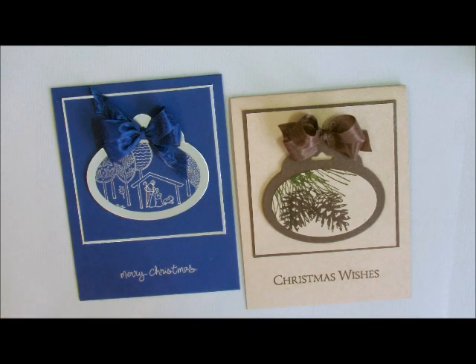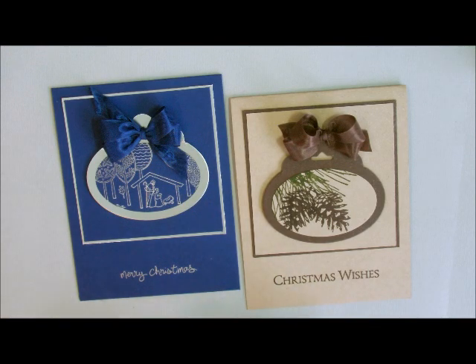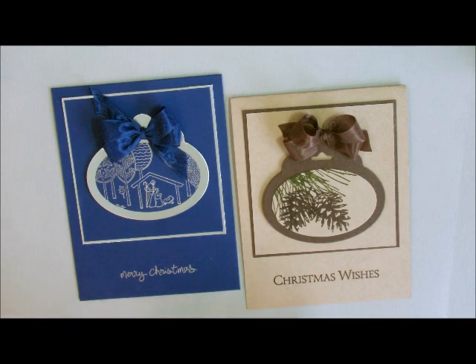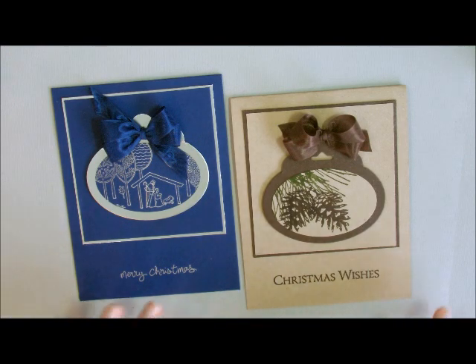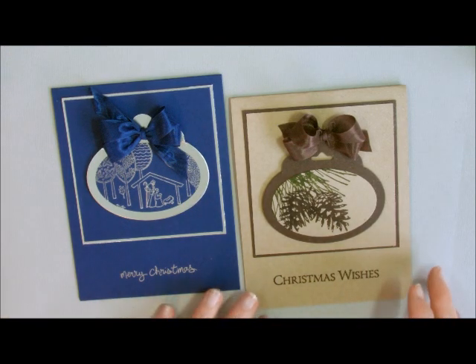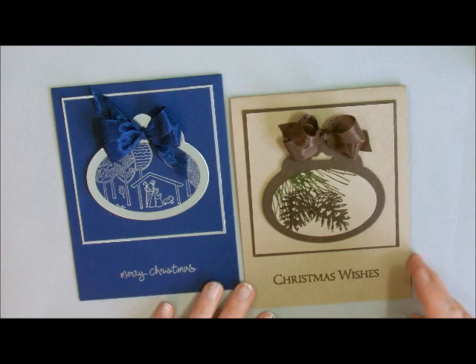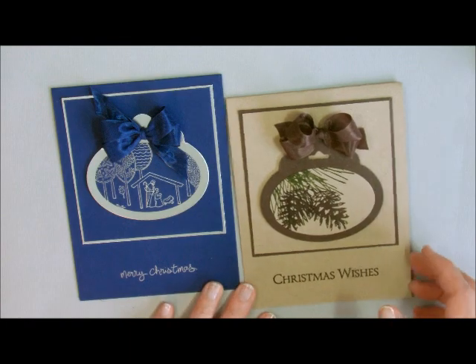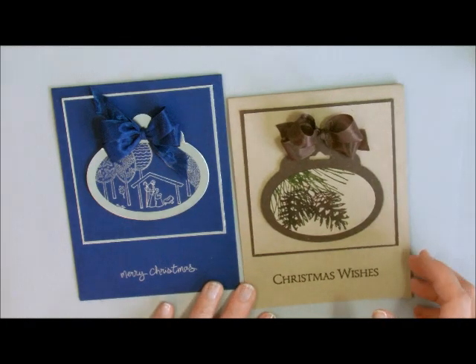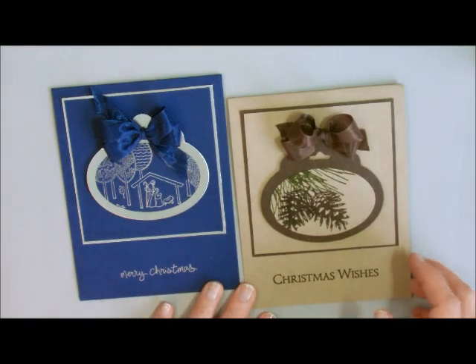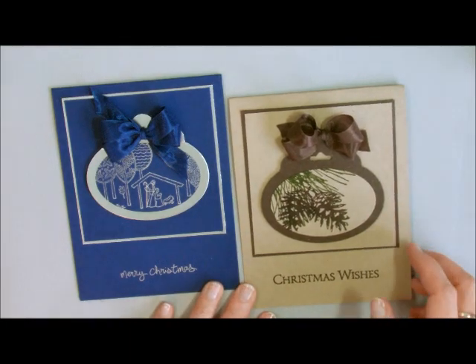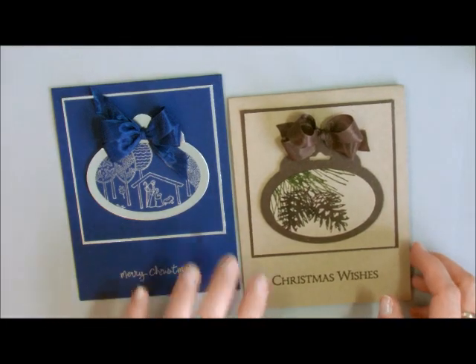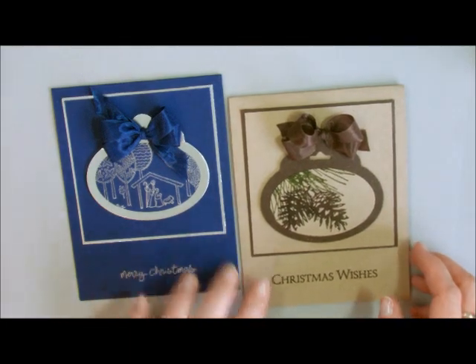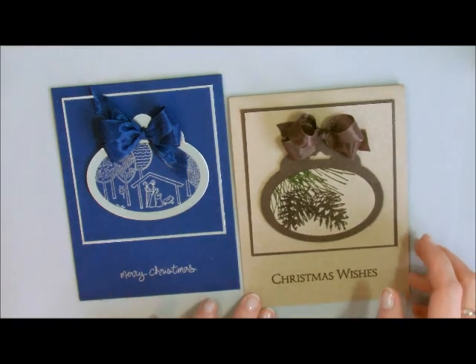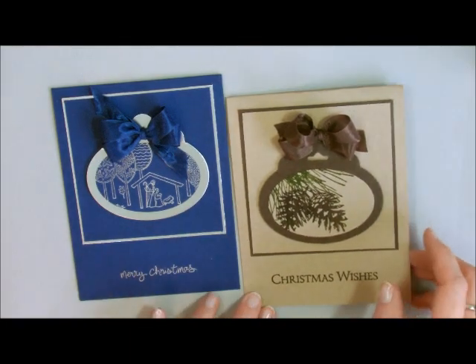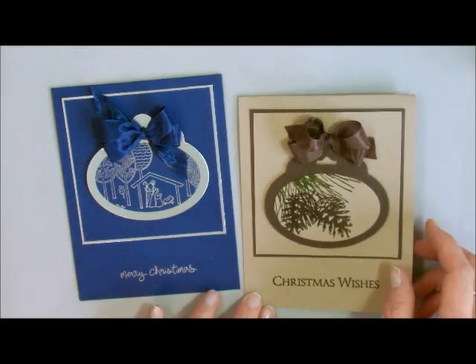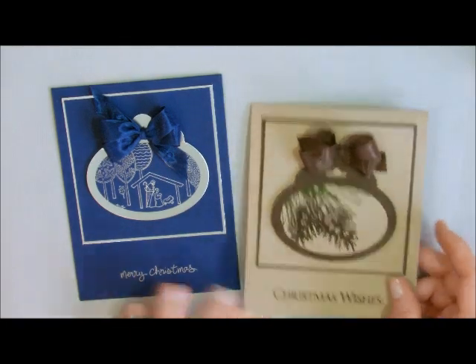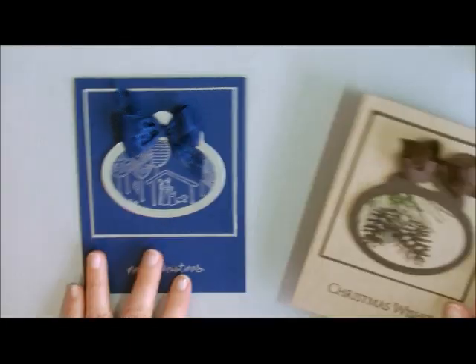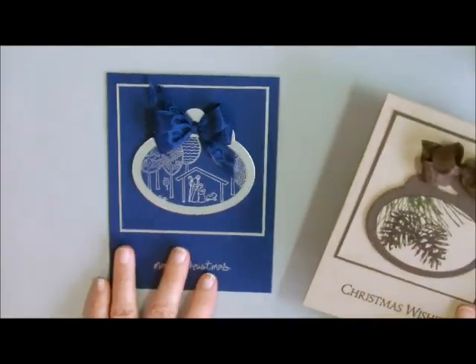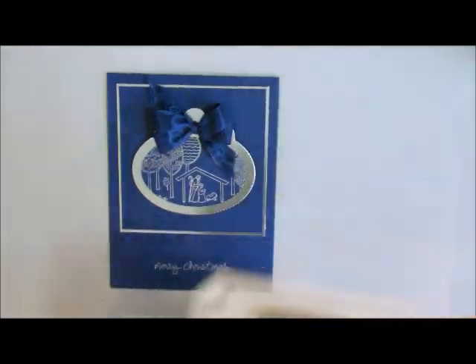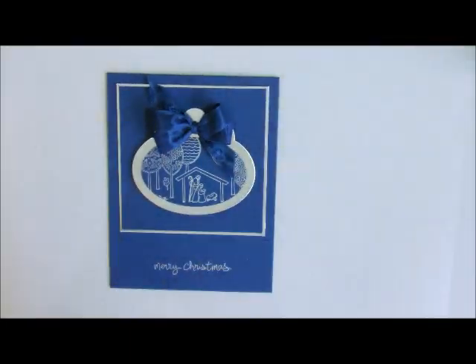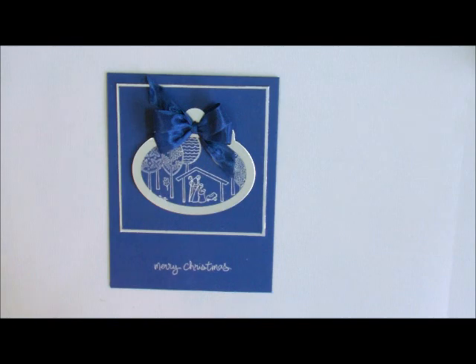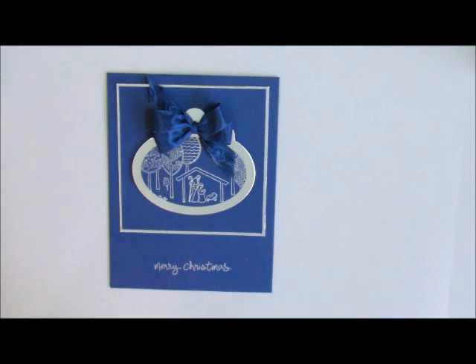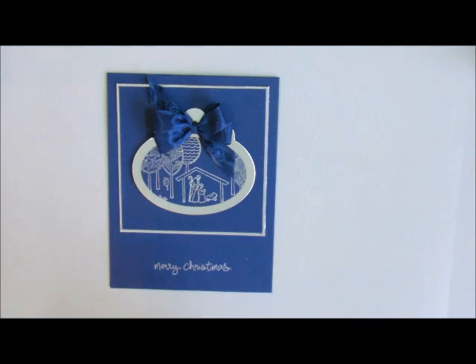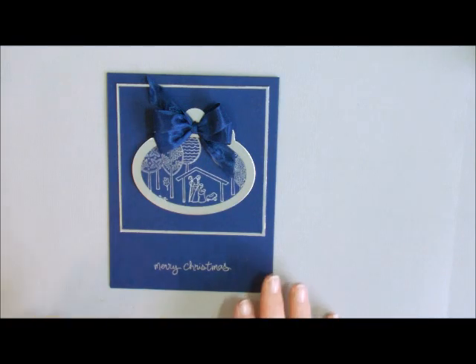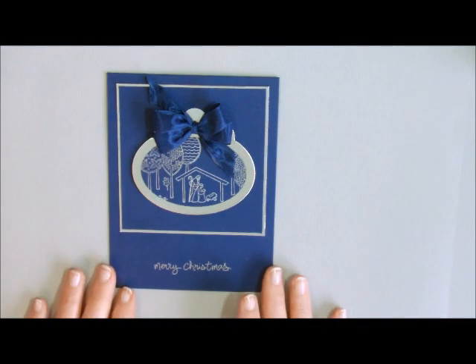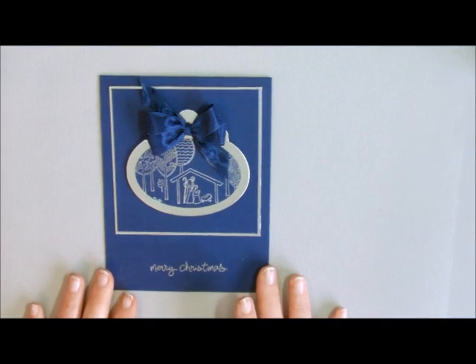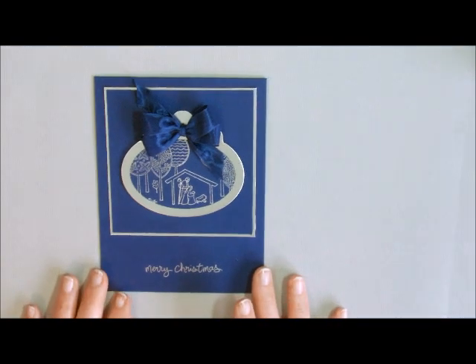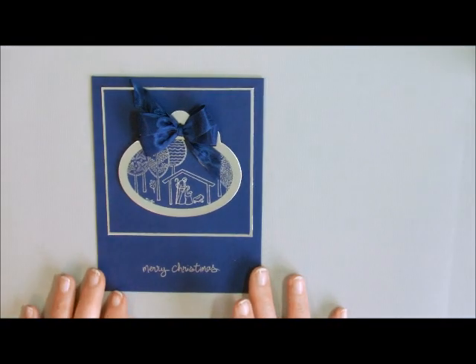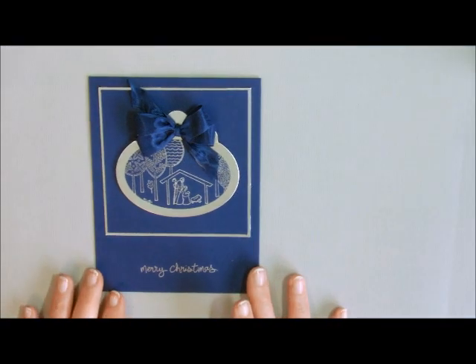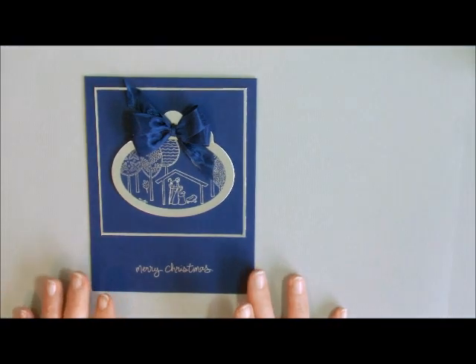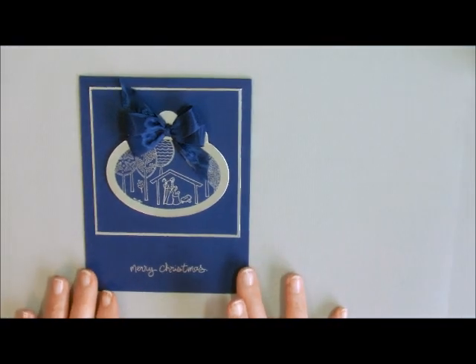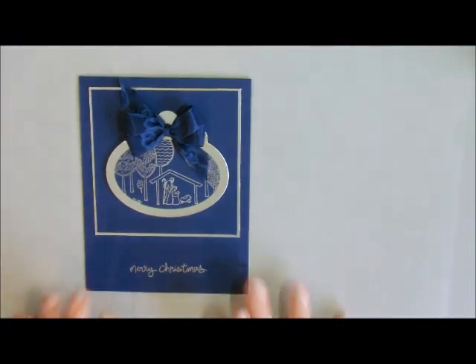Just make them fit inside the ovals or the circles. This is a card that I'm going to do in one of my classes, and this is one I'm going to show you how to do today with a little bit of a twist on it. Let's get started.